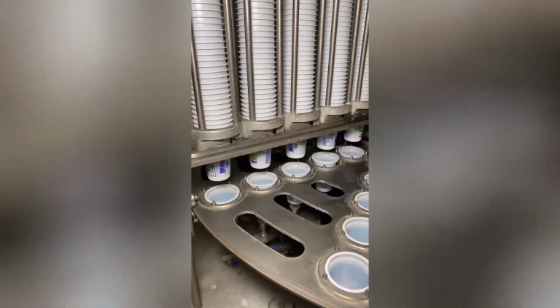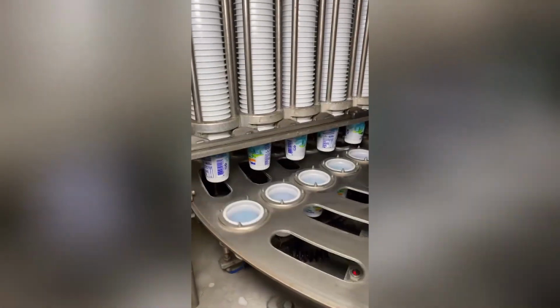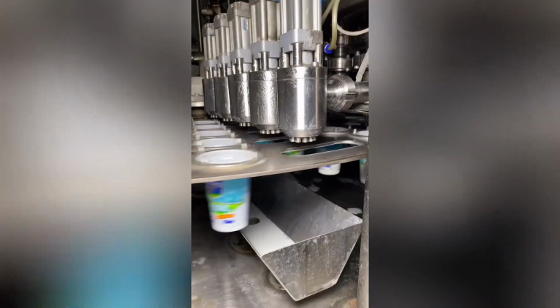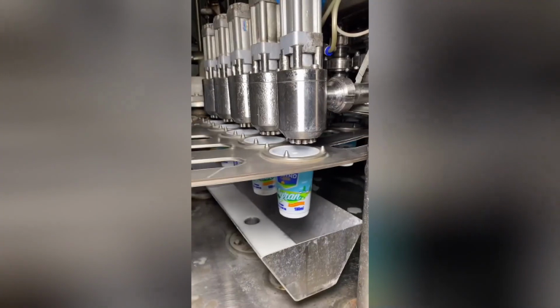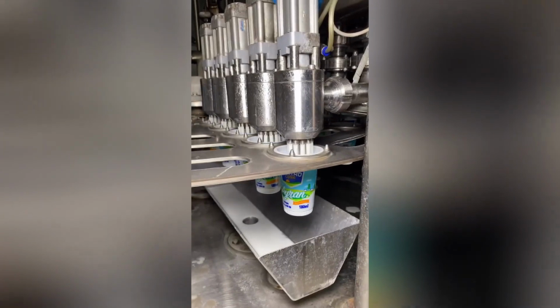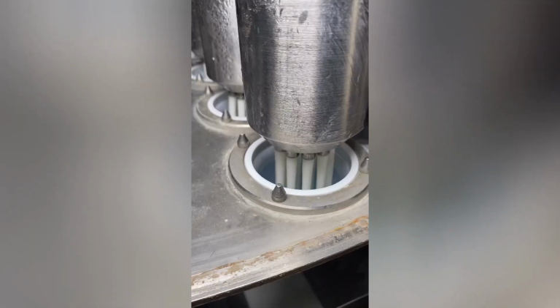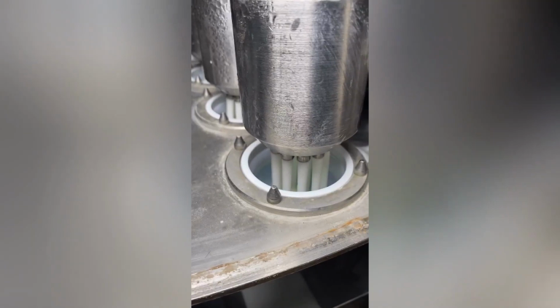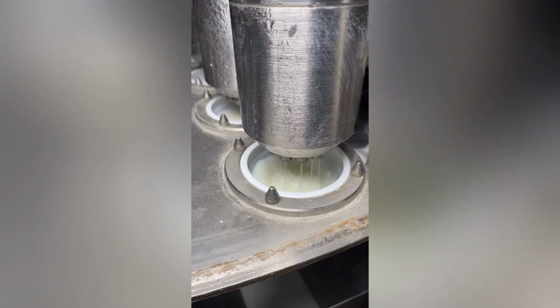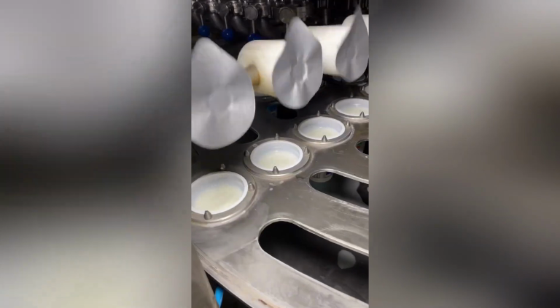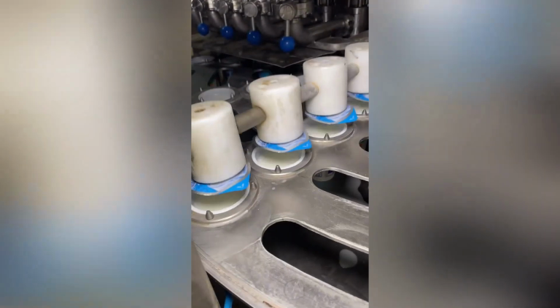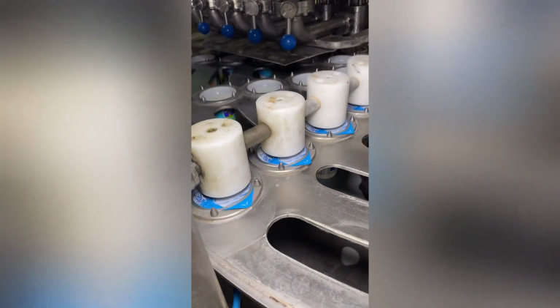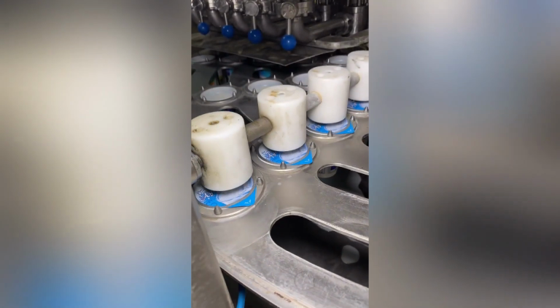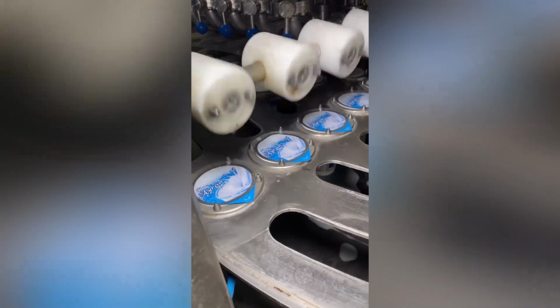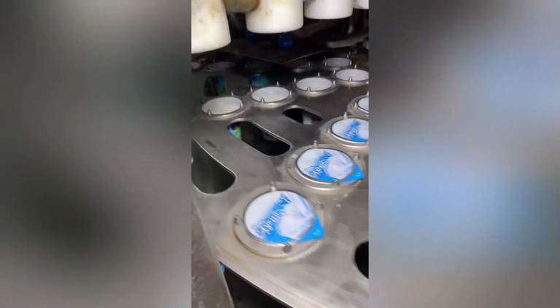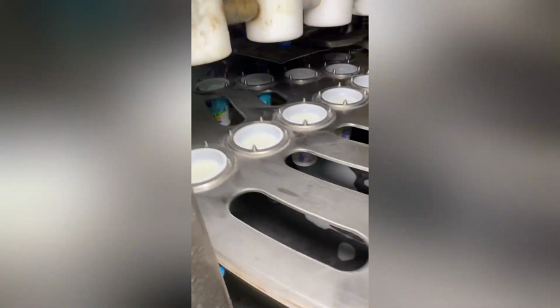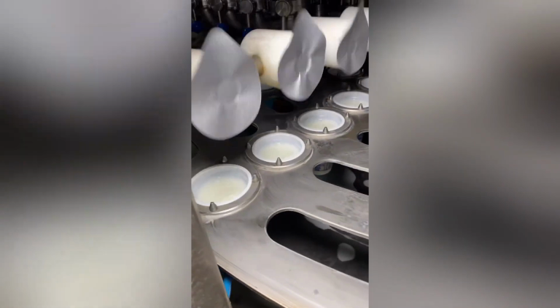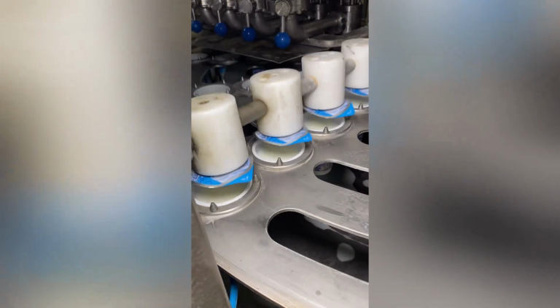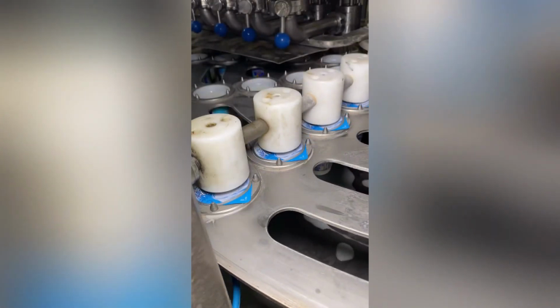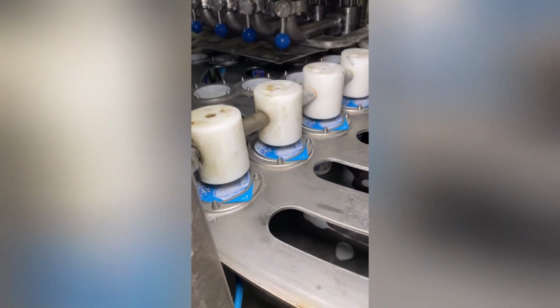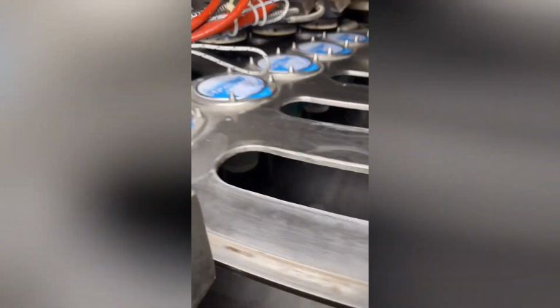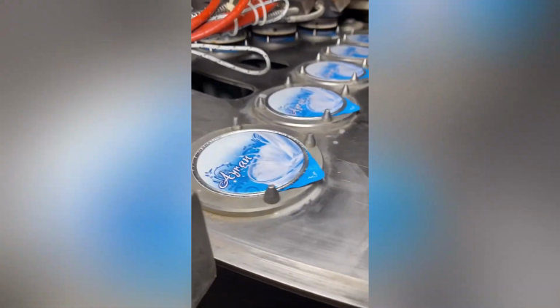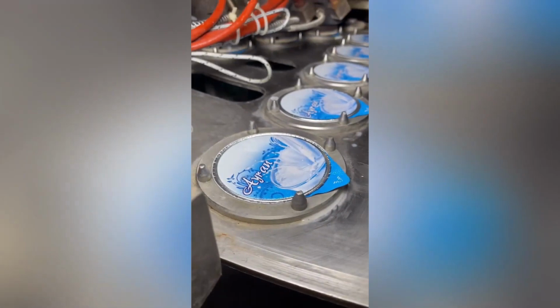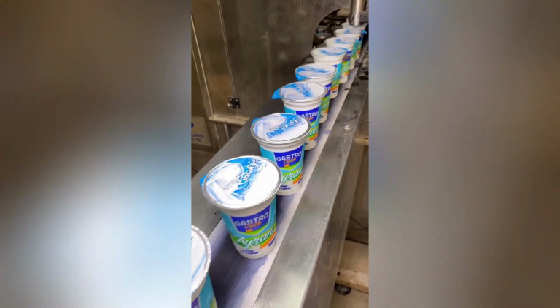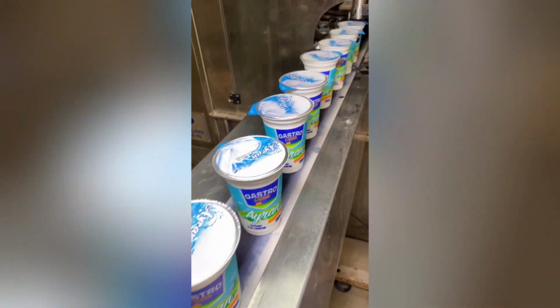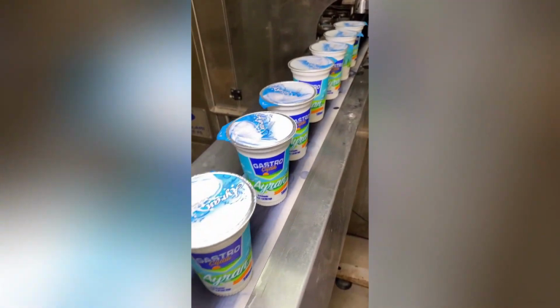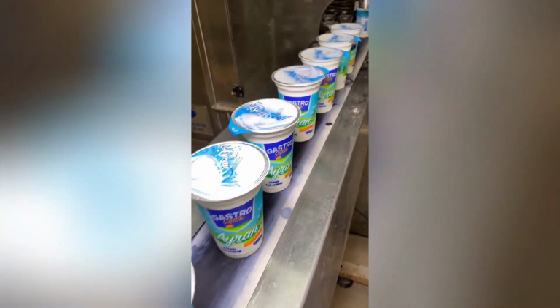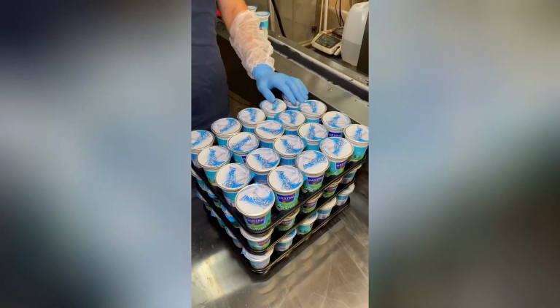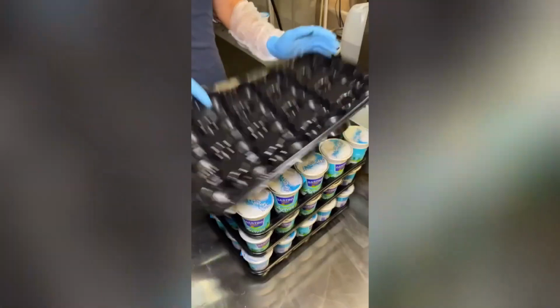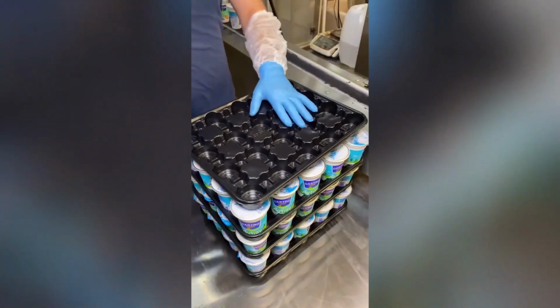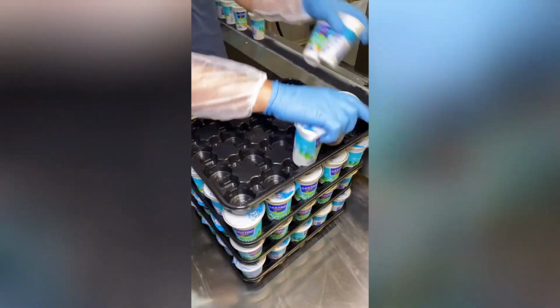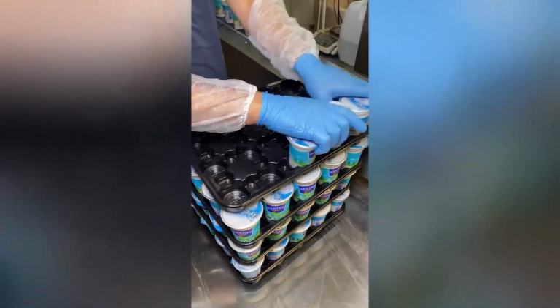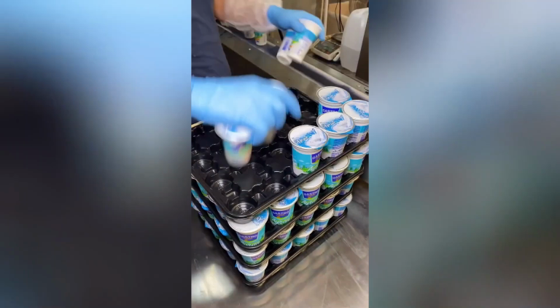In the bustling yogurt packing factory, a sophisticated setup ensured efficient production. From the pasteurization of the milk to the filling of the containers, each step was meticulously carried out to maintain the highest quality standards.